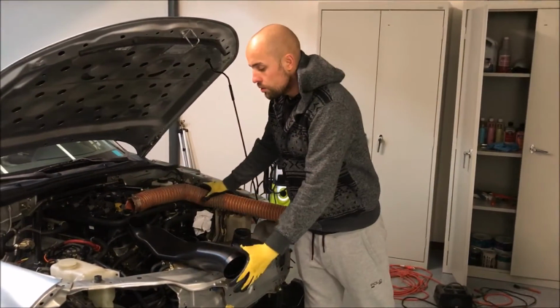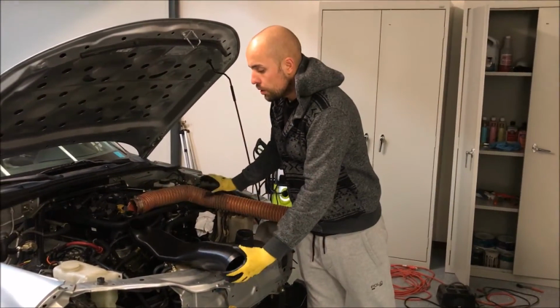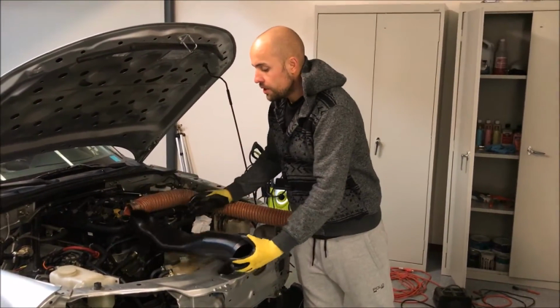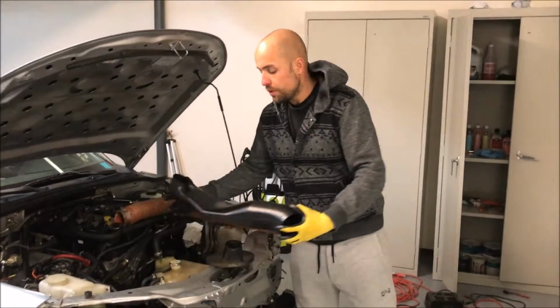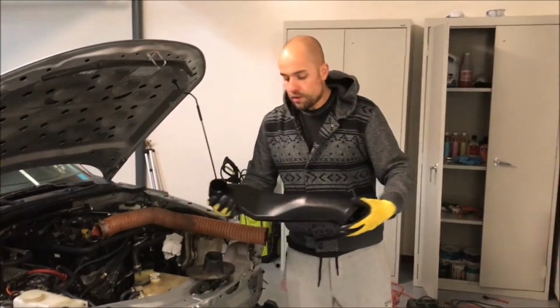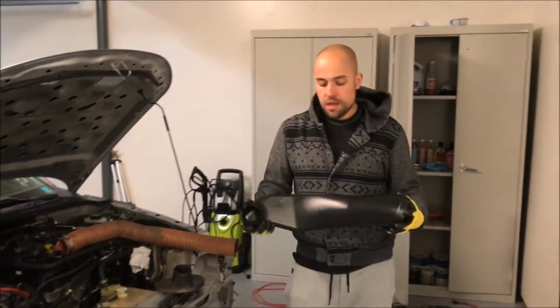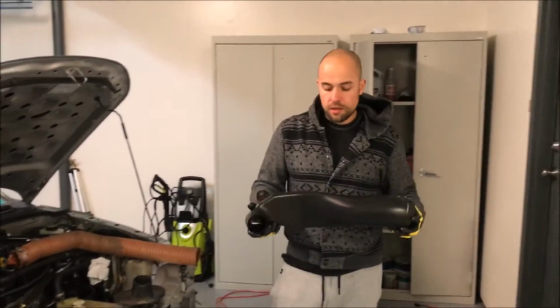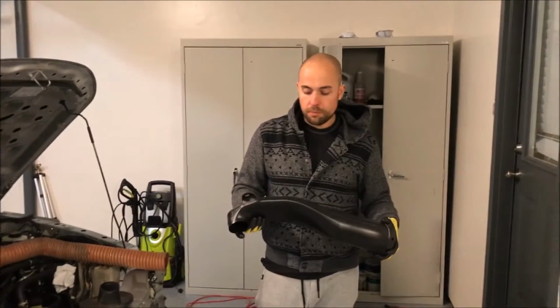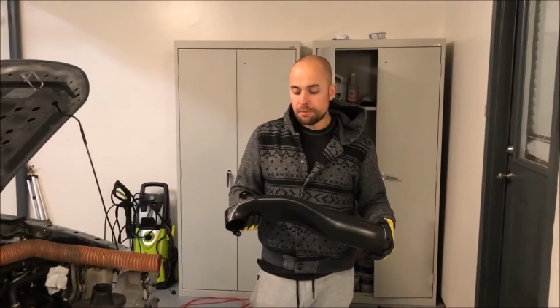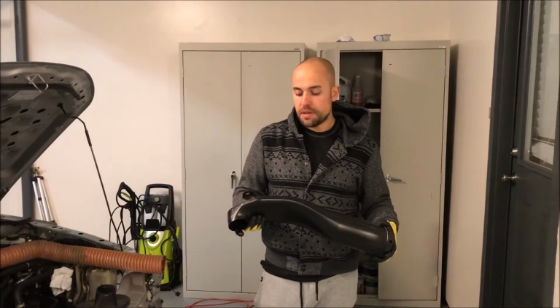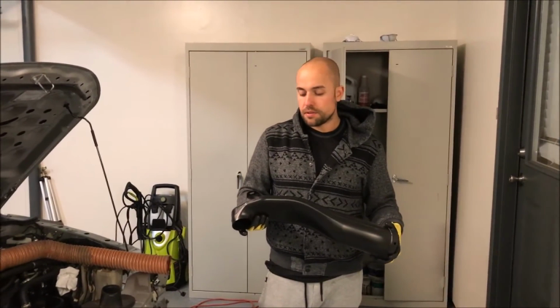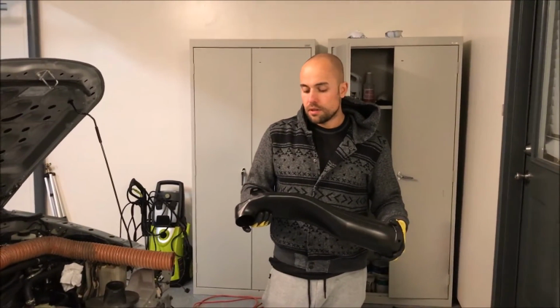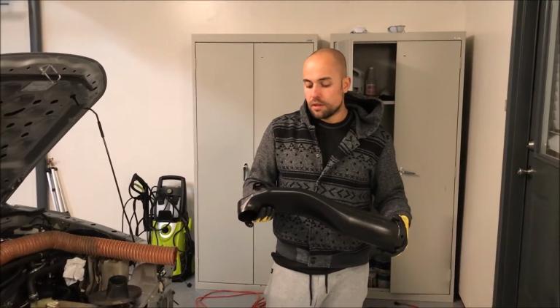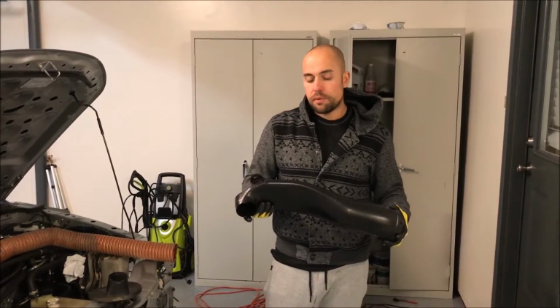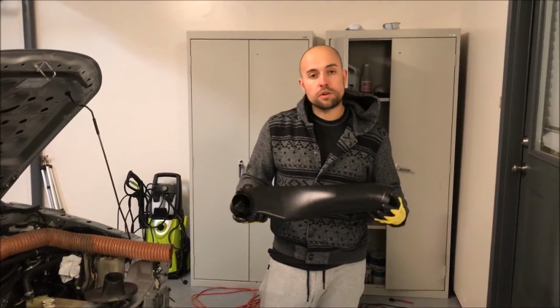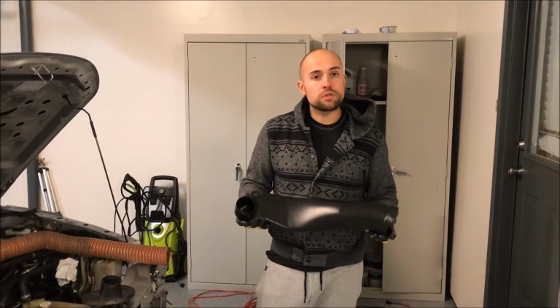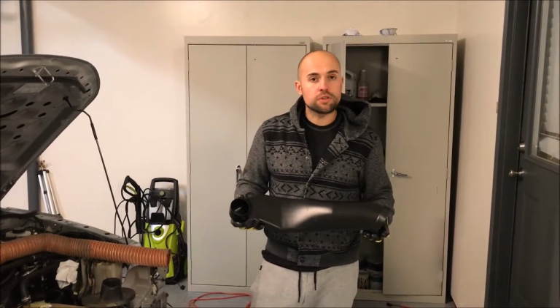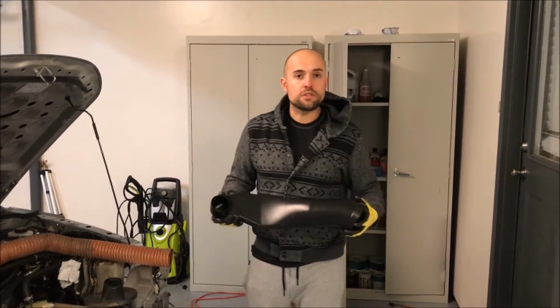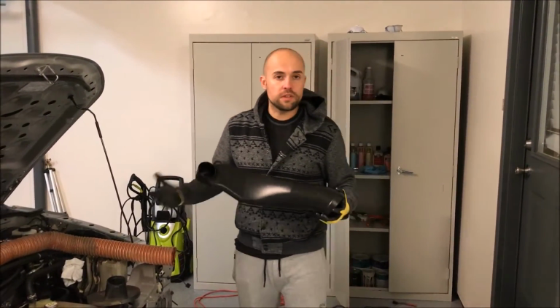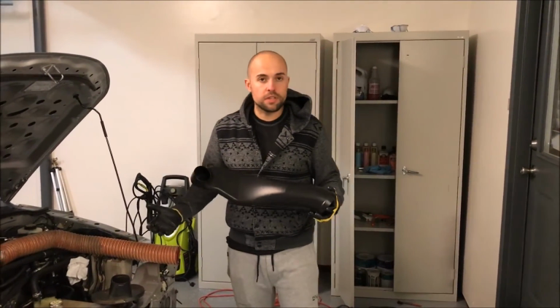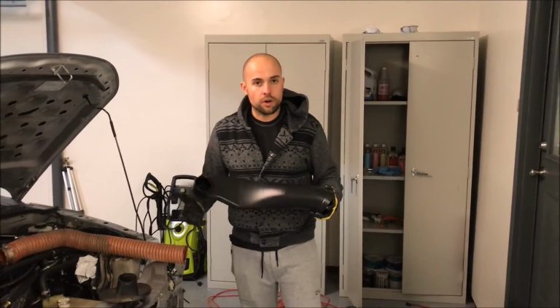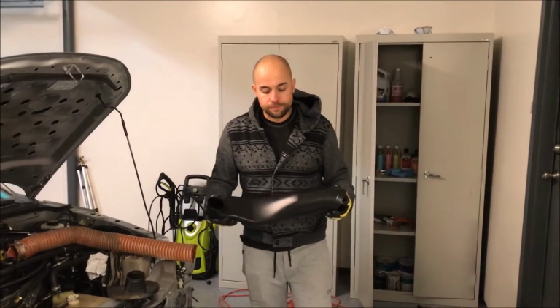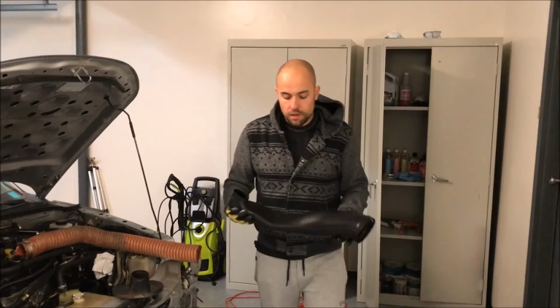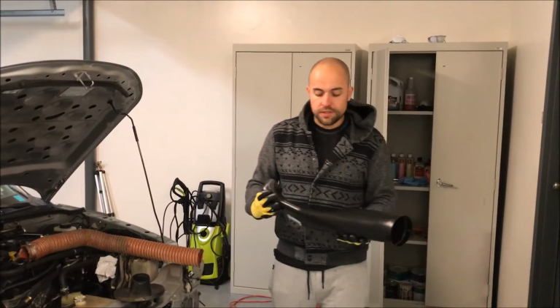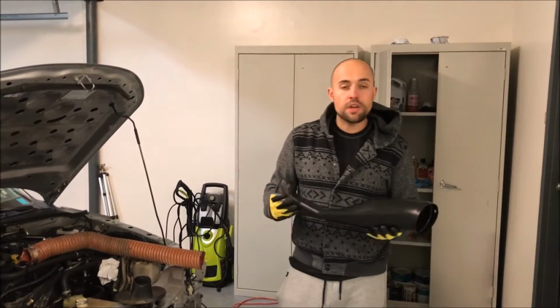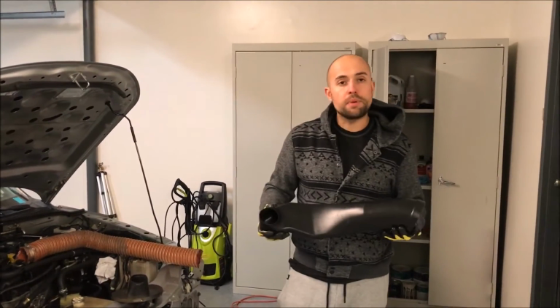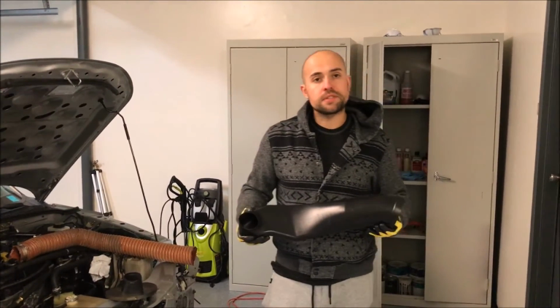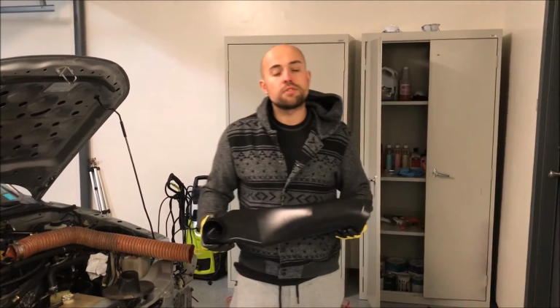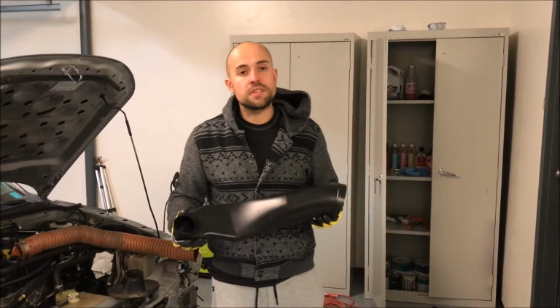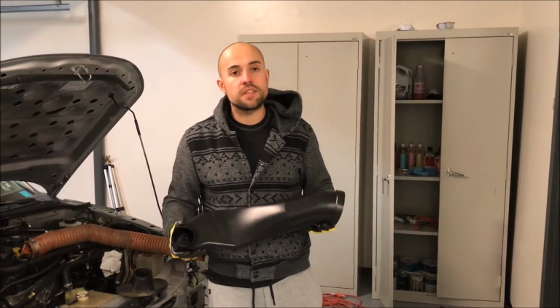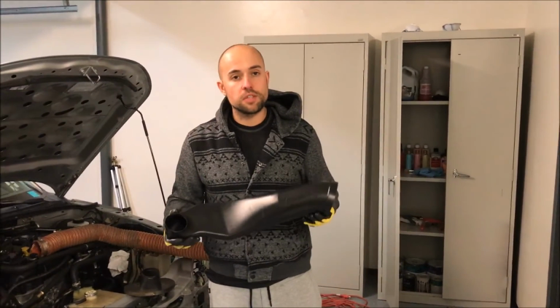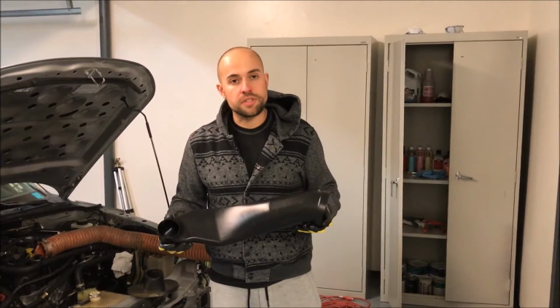So what we did is we found a compatible piece that we are going to retrofit to fit this particular car. This is a solid piece from a C6-Z06.